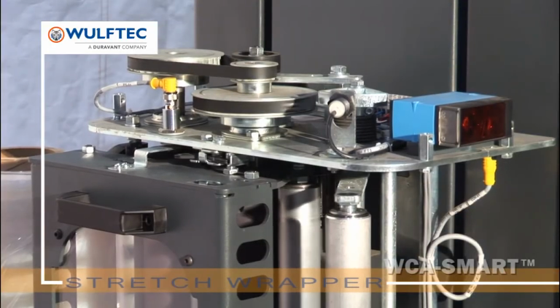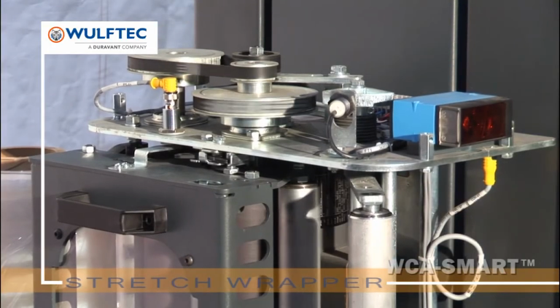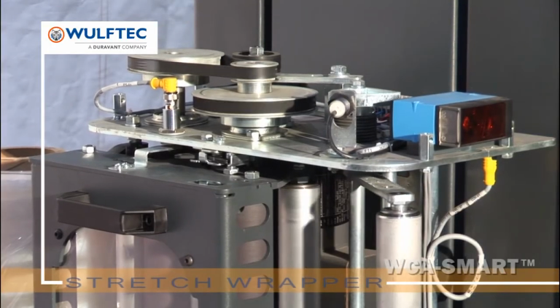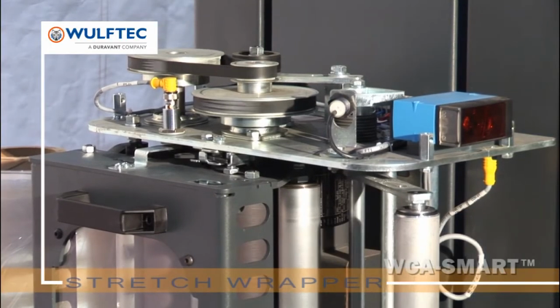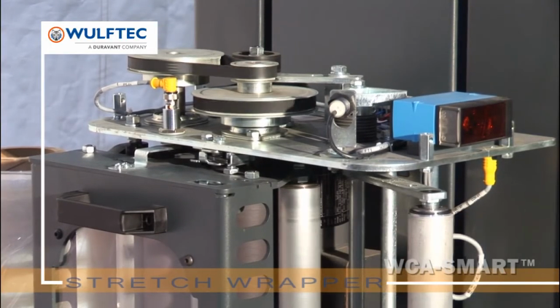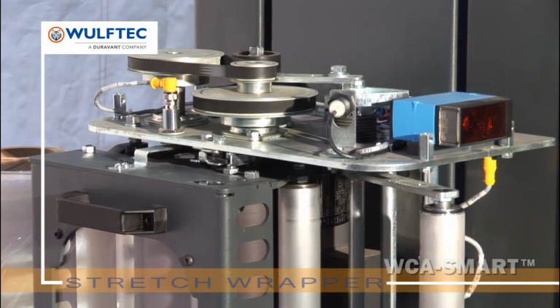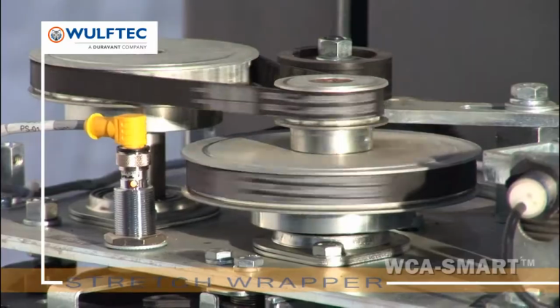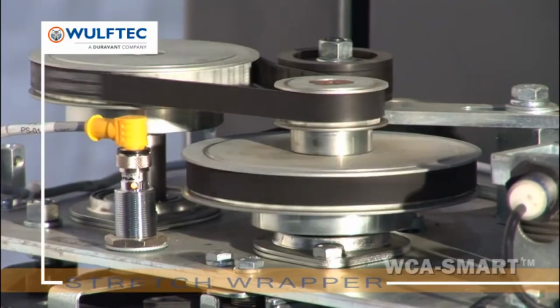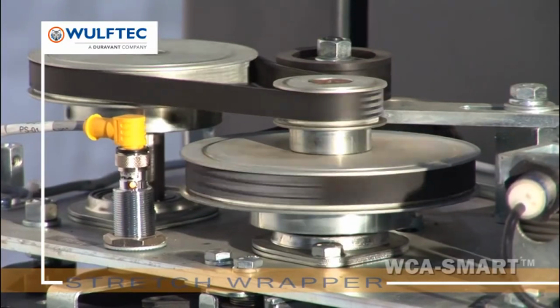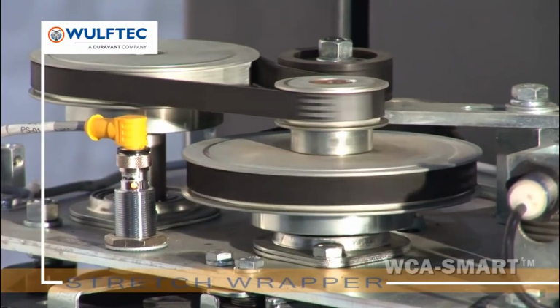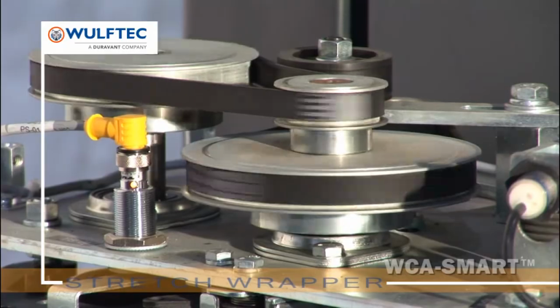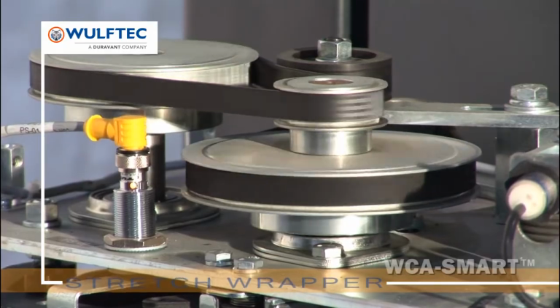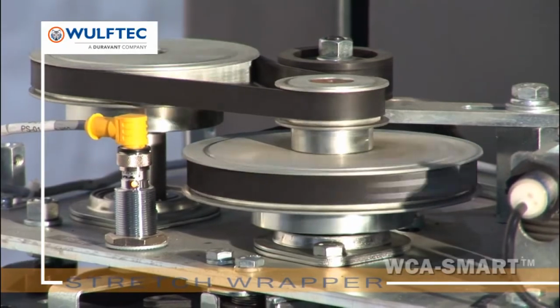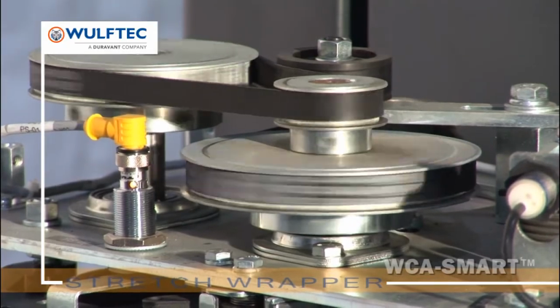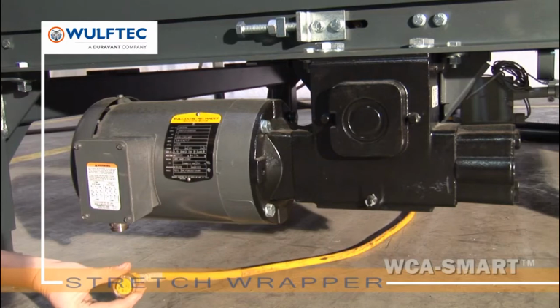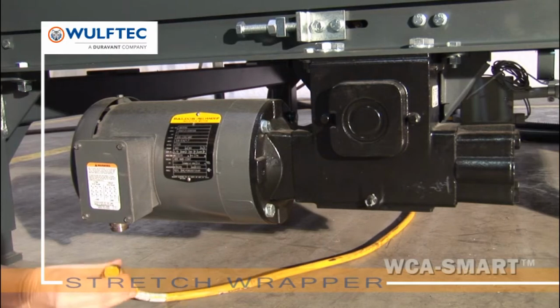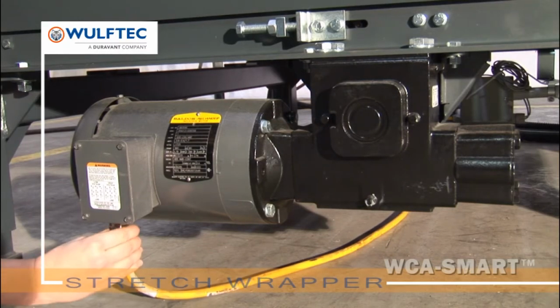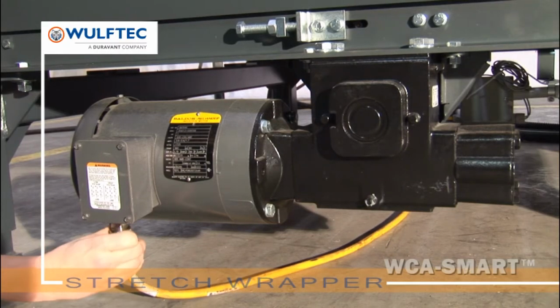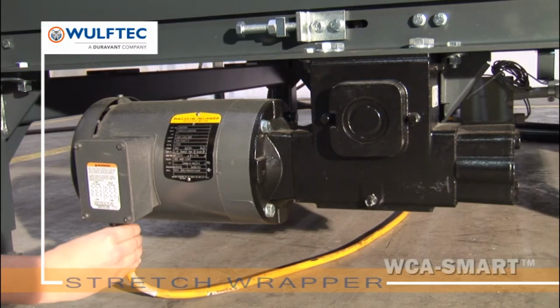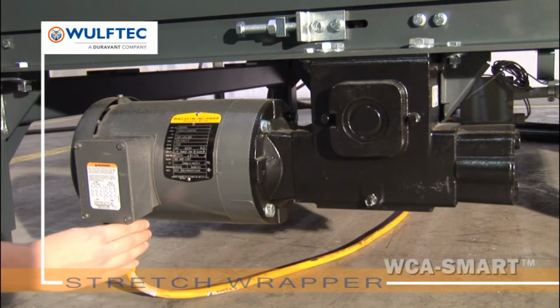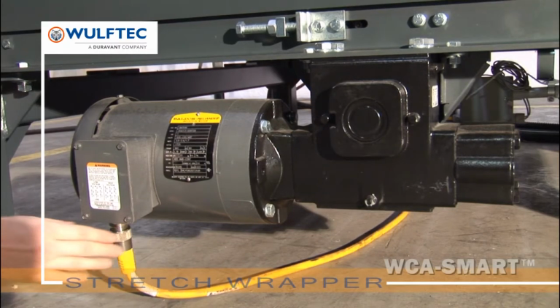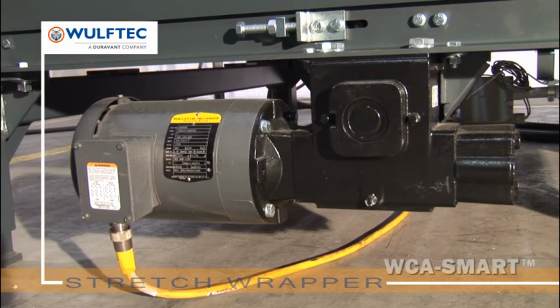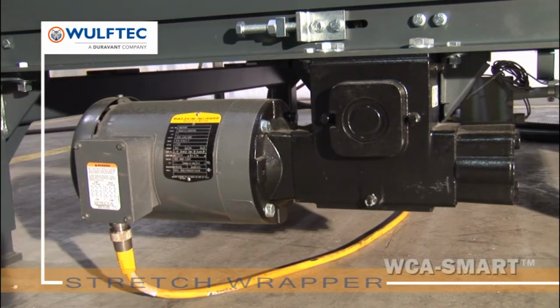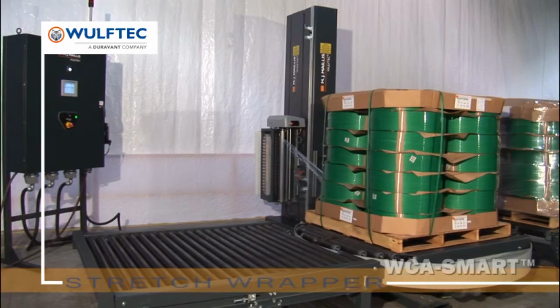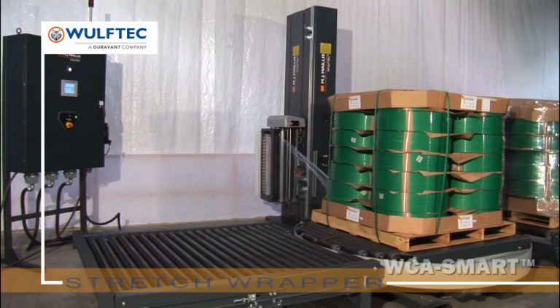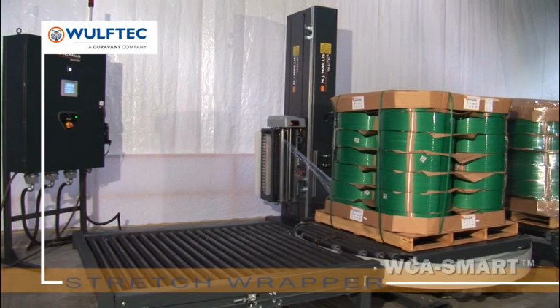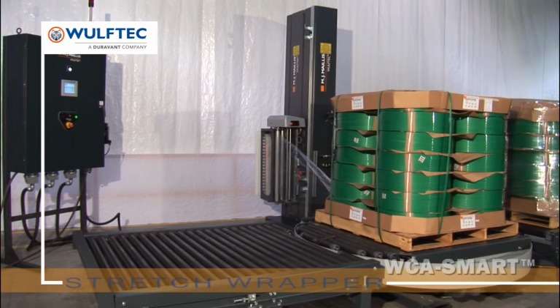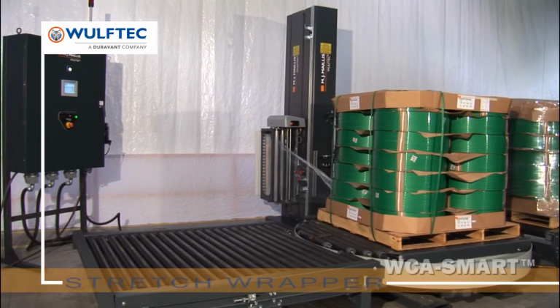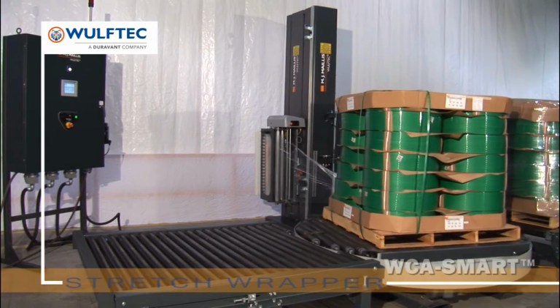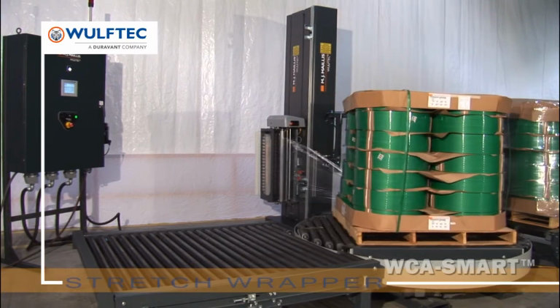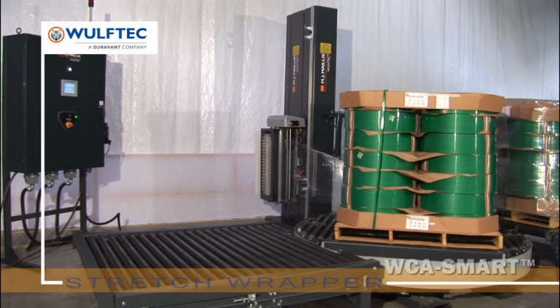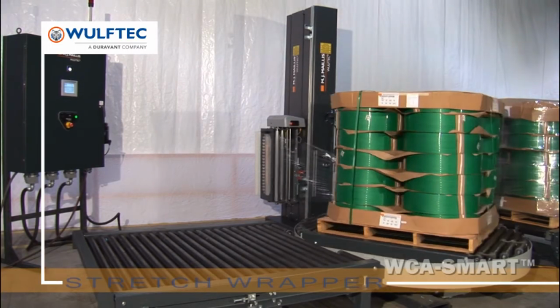All motors, proximity sensors, photo eyes and other sensors have quick disconnect cables that simplify installation and maintenance. Load staging saves time with simultaneous transfer.